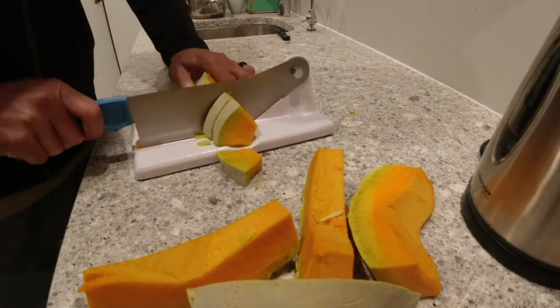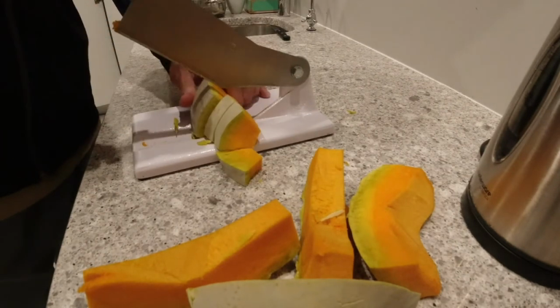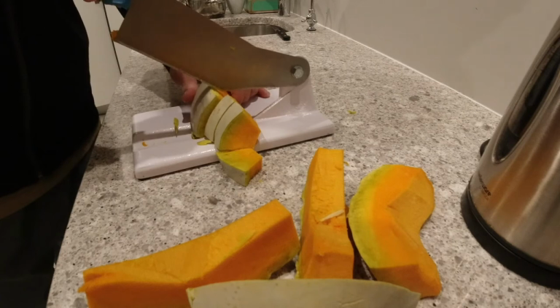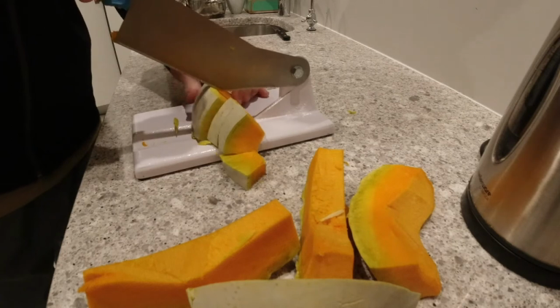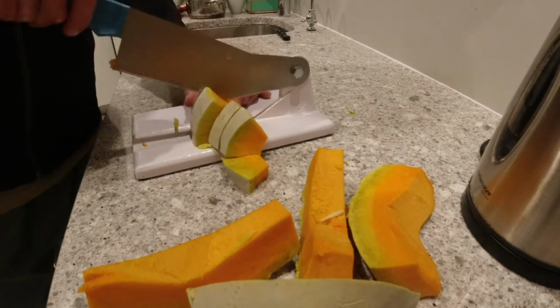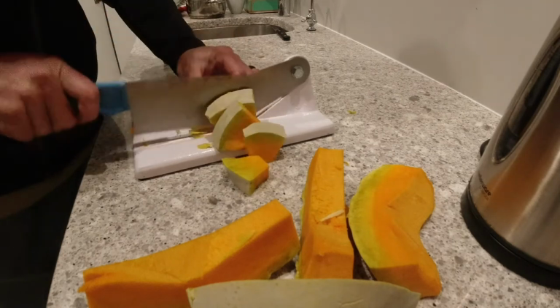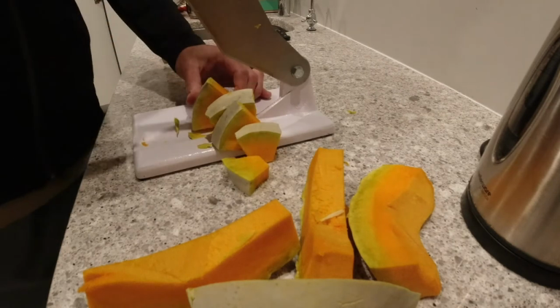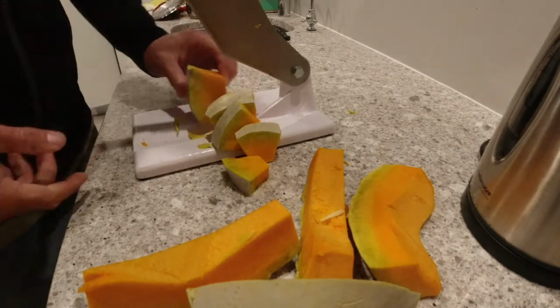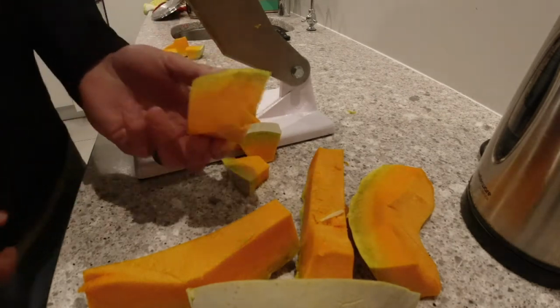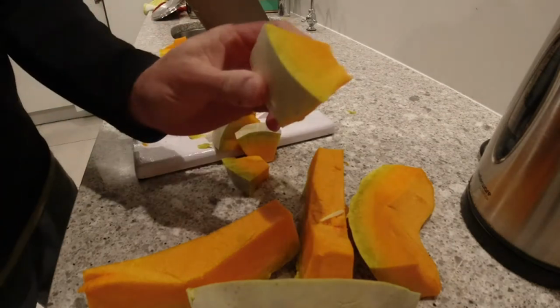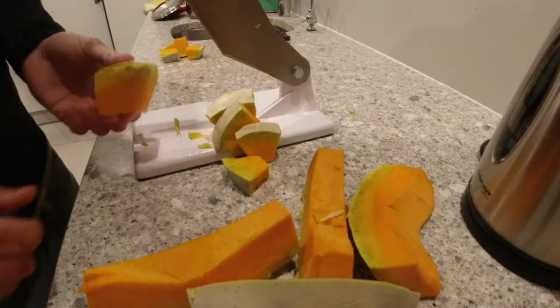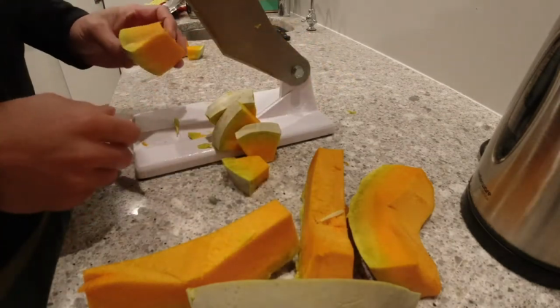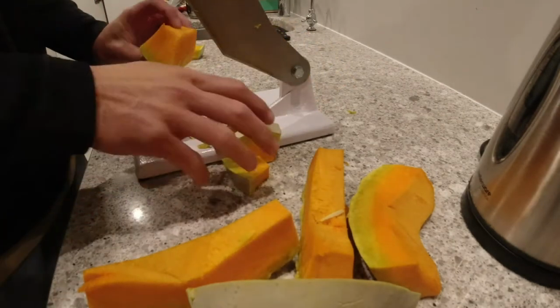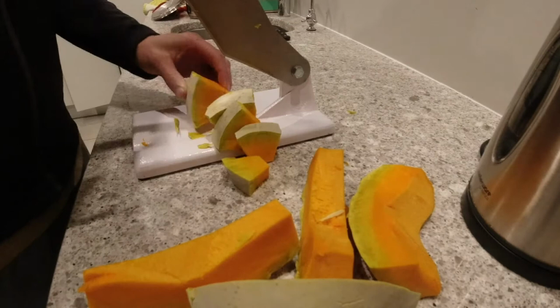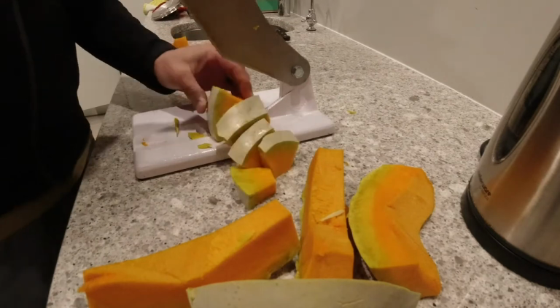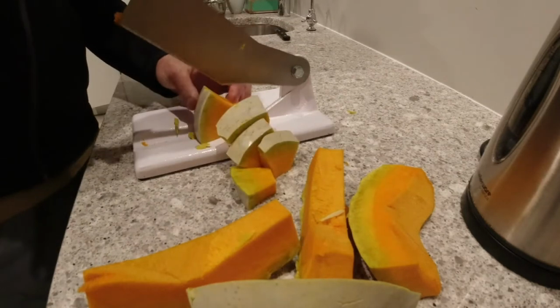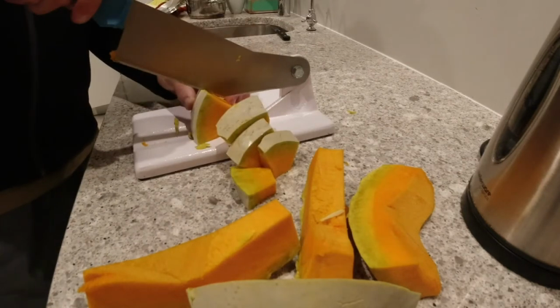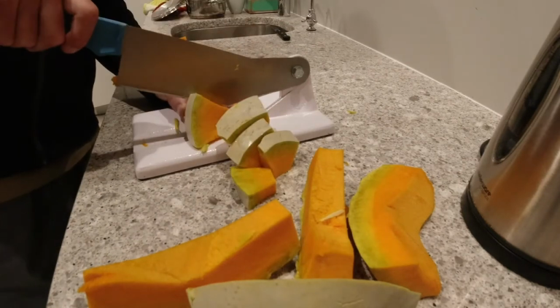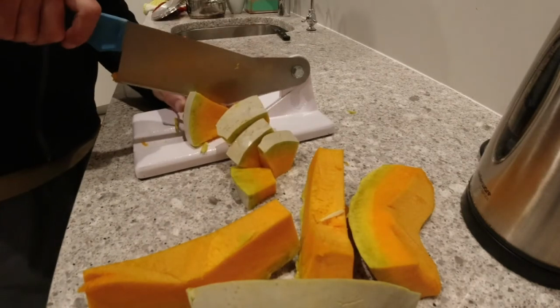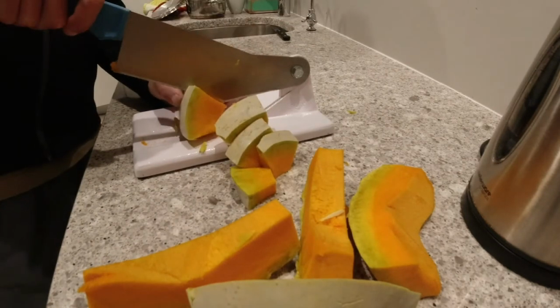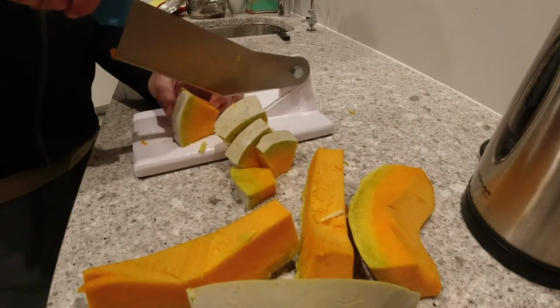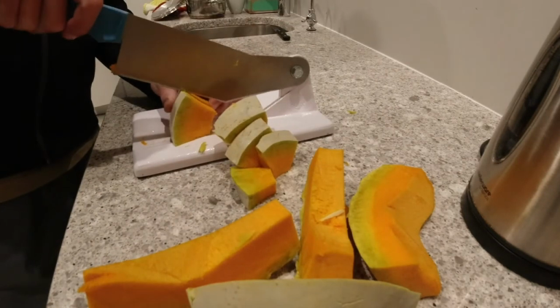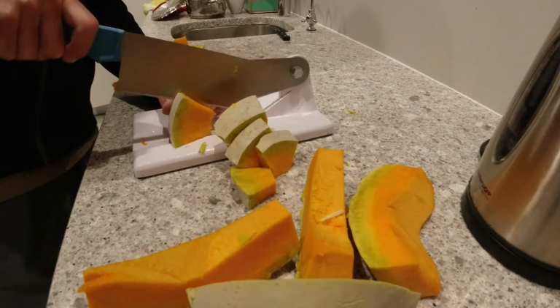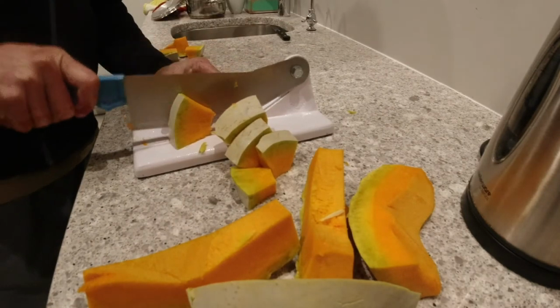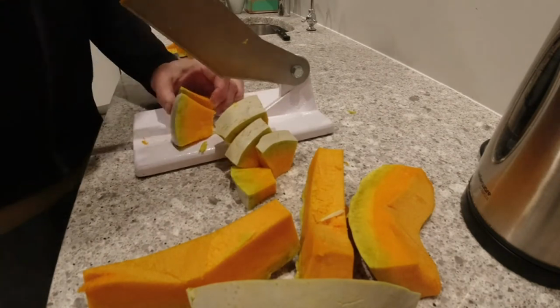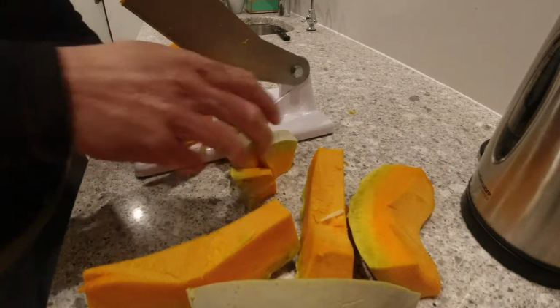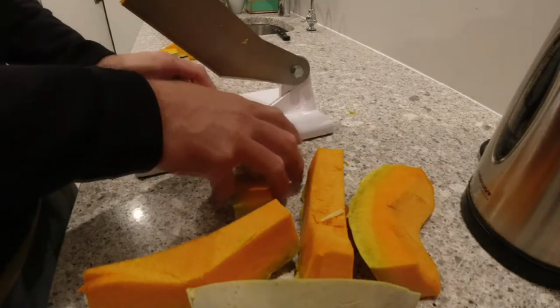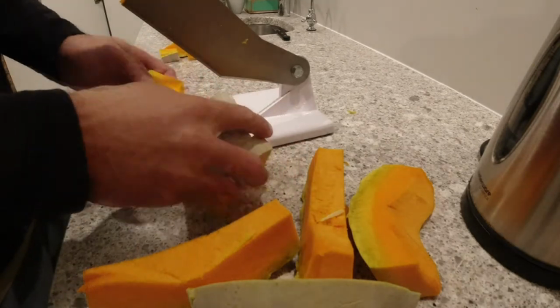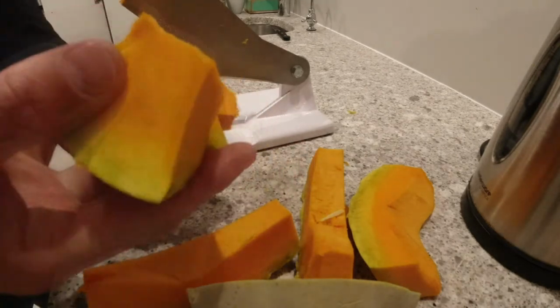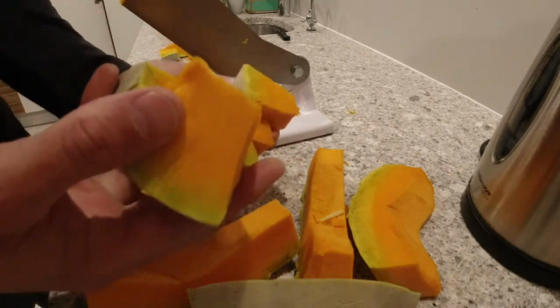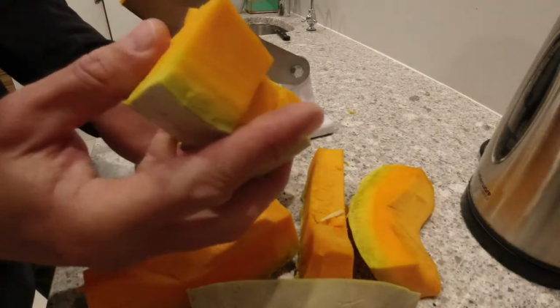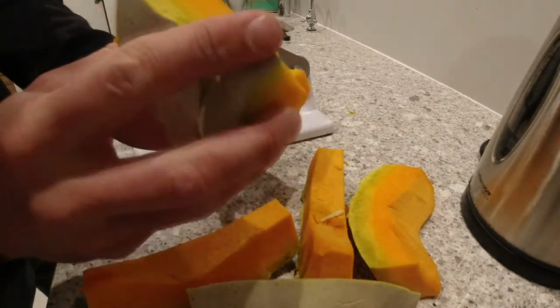You can cut it very fine, or in a bit bigger blocks — just as you like it — and relatively effortless. I mean, it doesn't take much to cut it. Here we go.